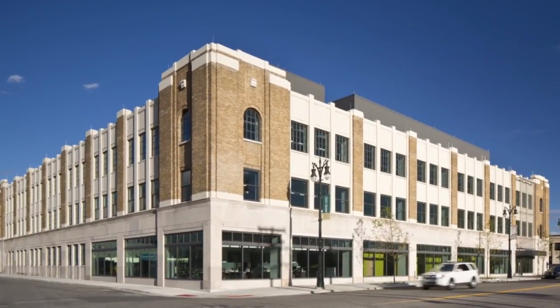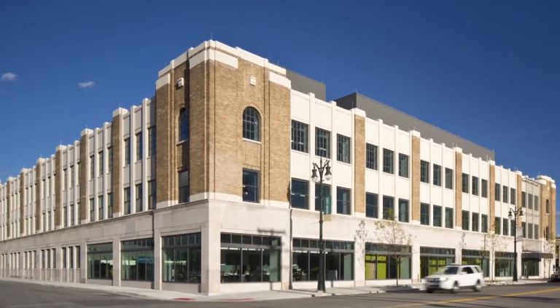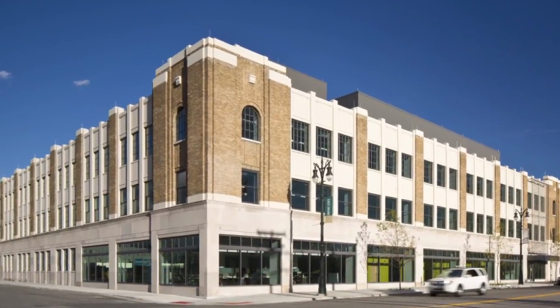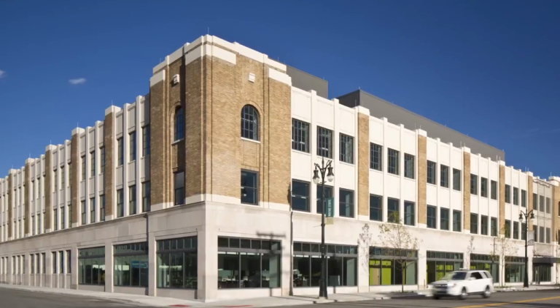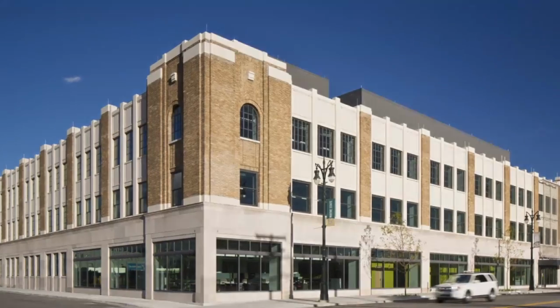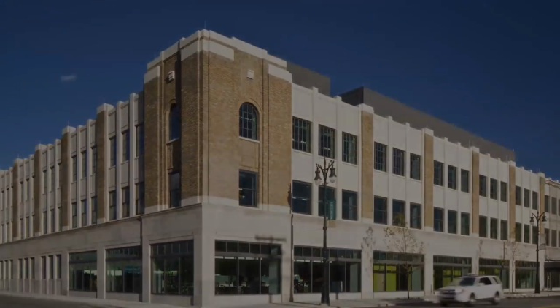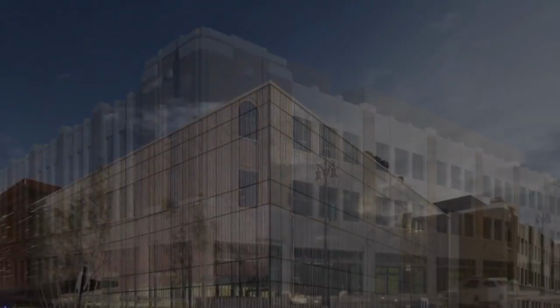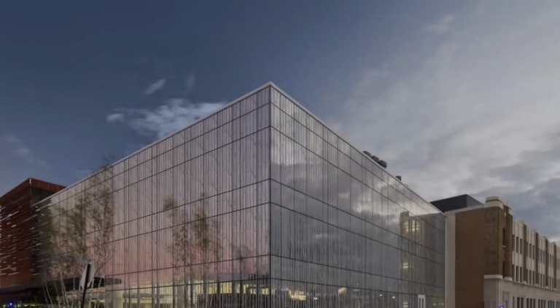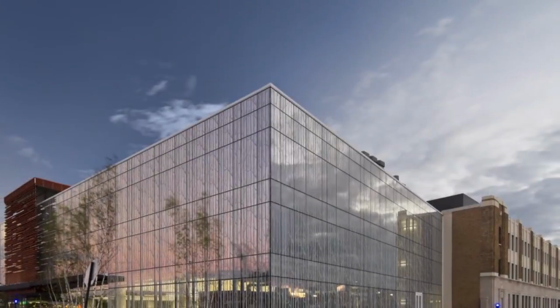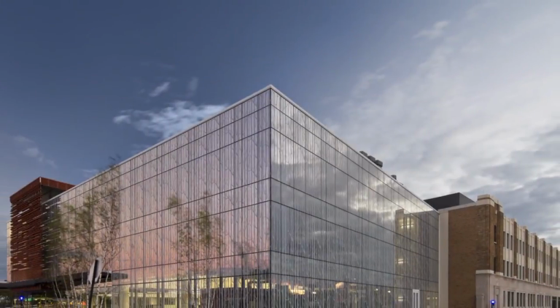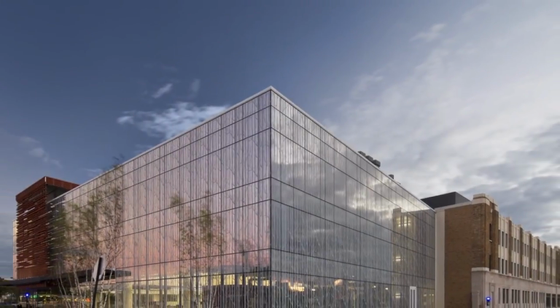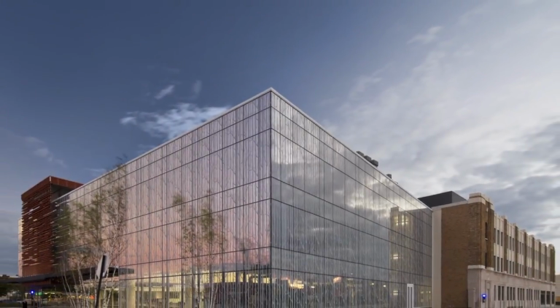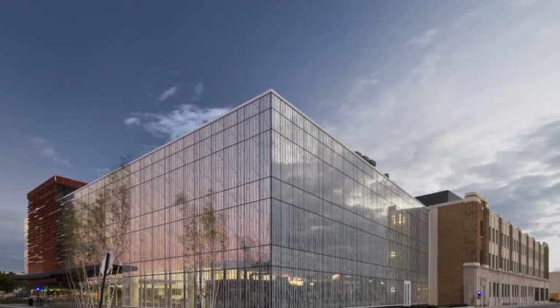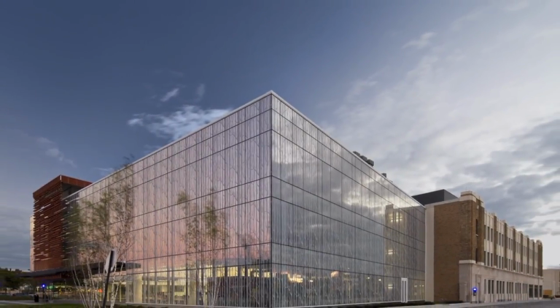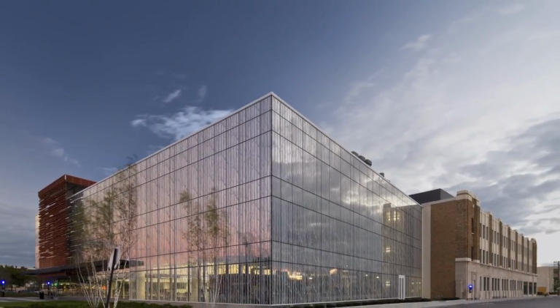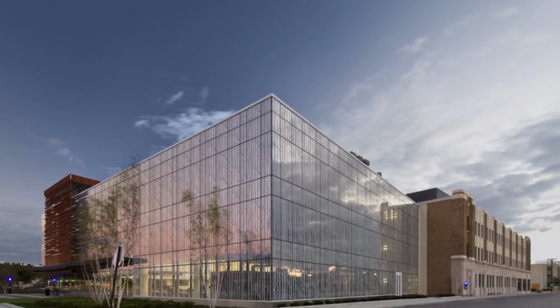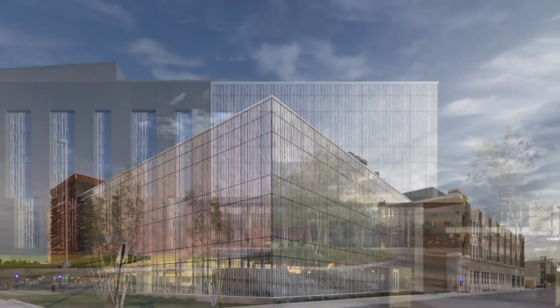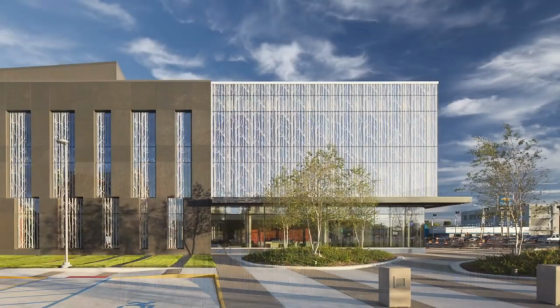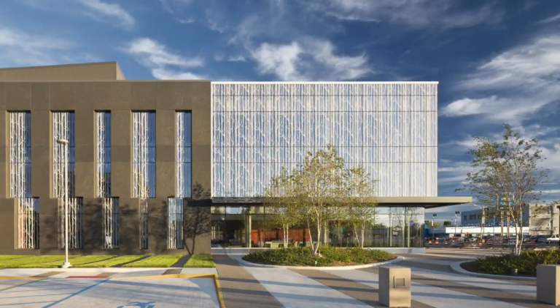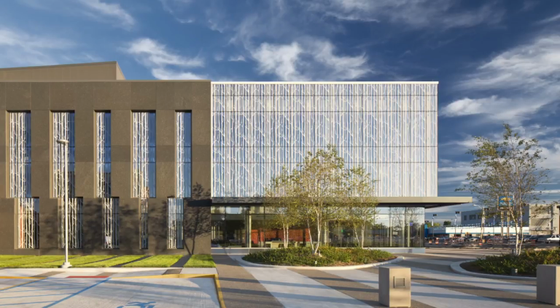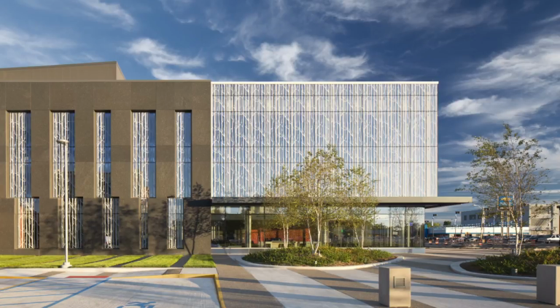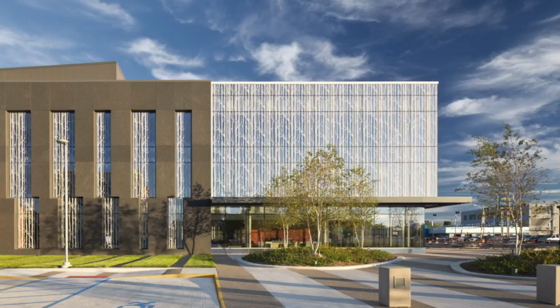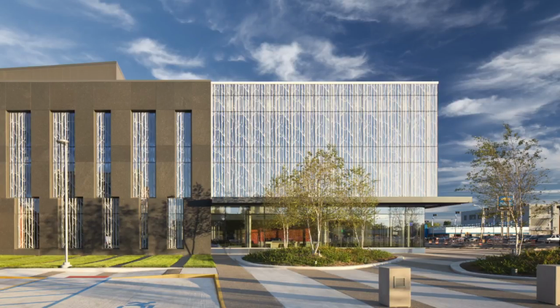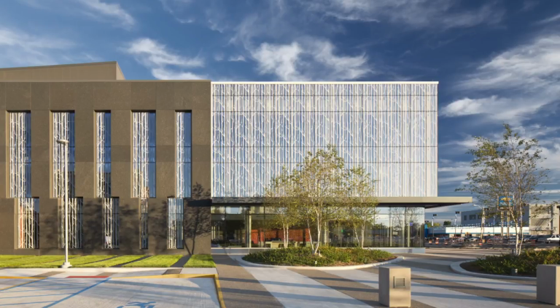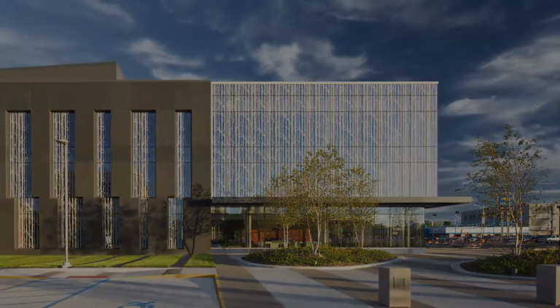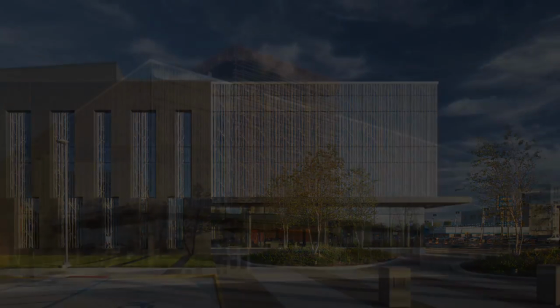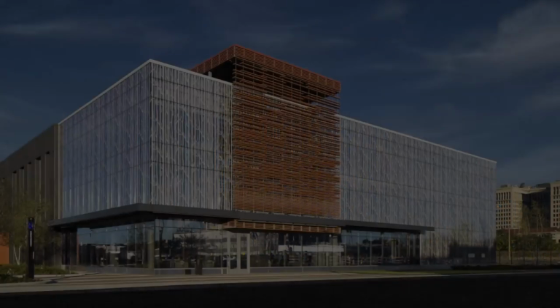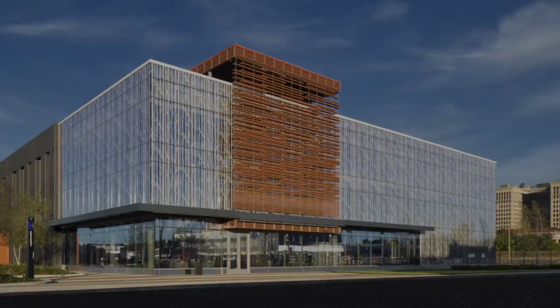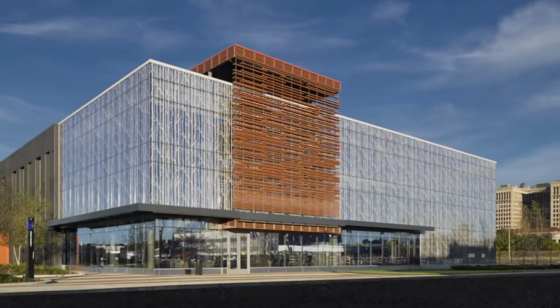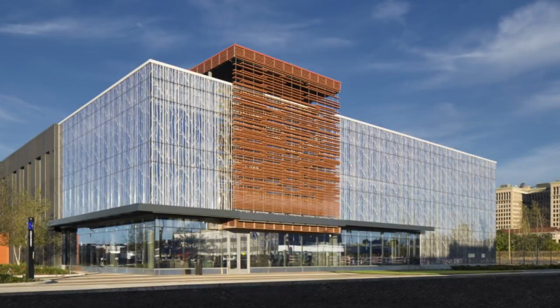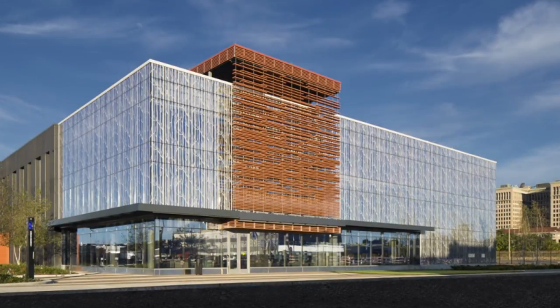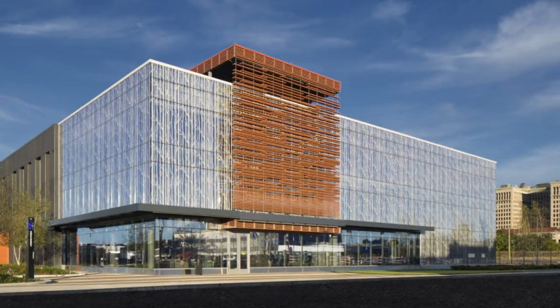Located north of Wayne State's main campus, a new 78,000-square-foot addition seamlessly links the existing building, providing additional space and a new gateway to the university.